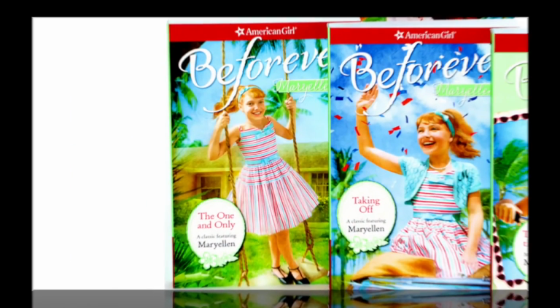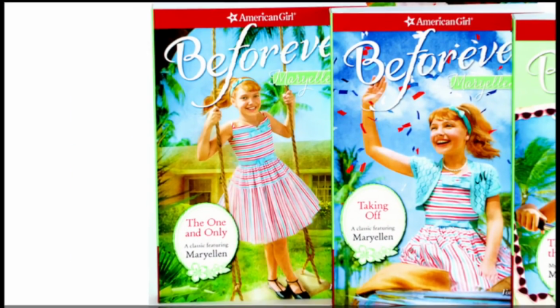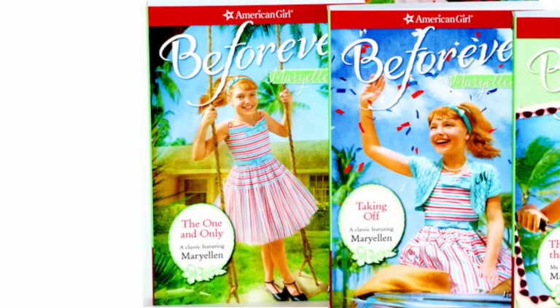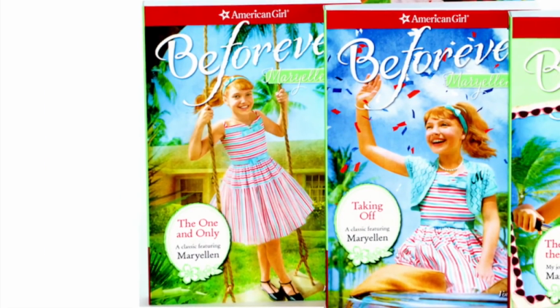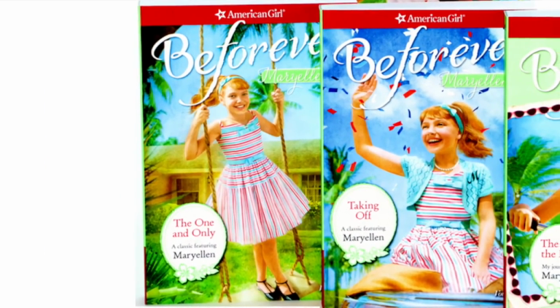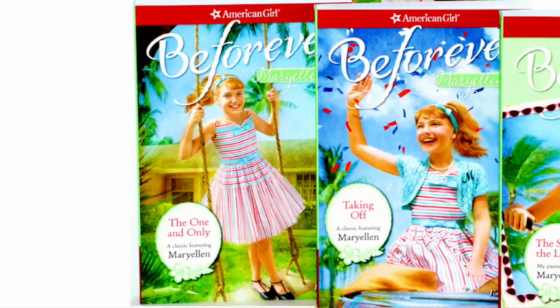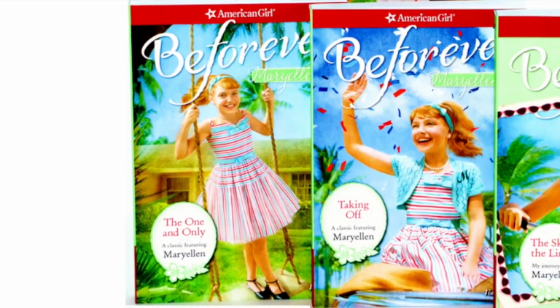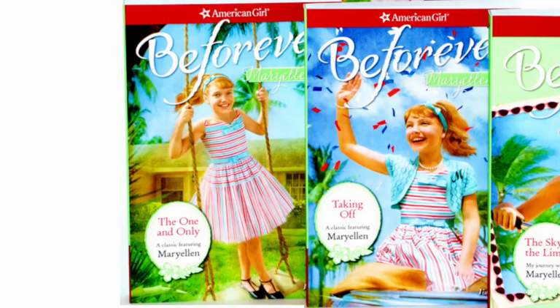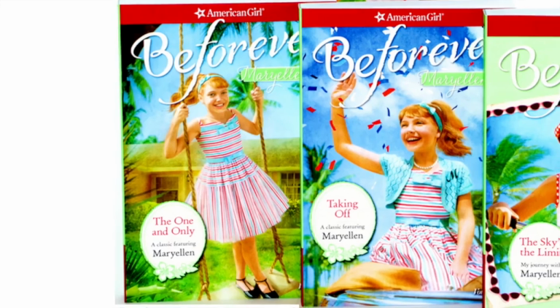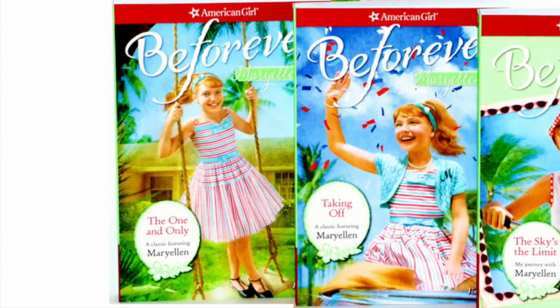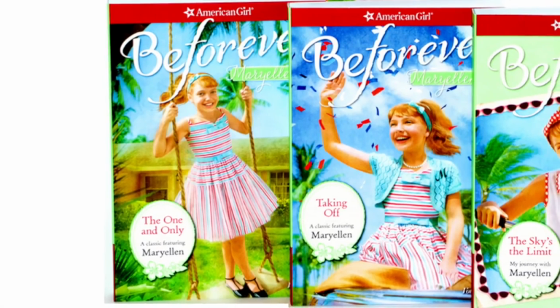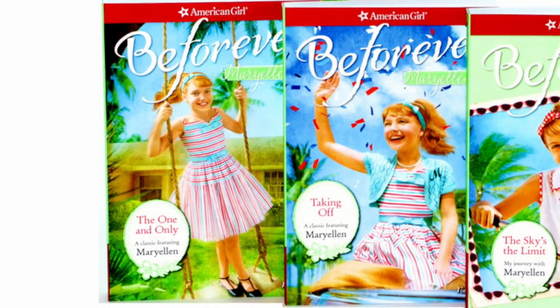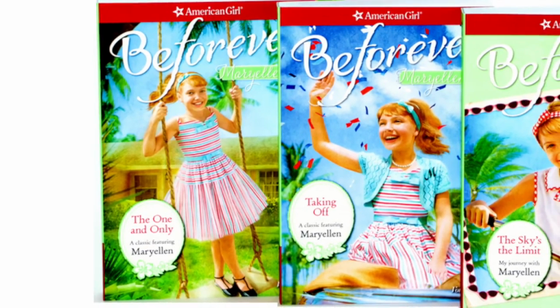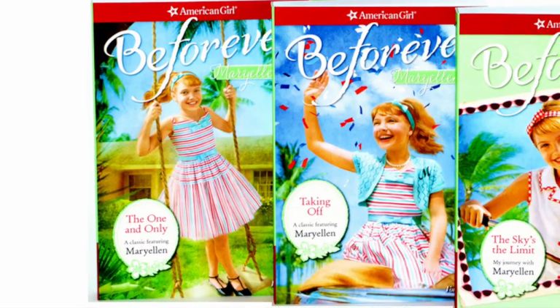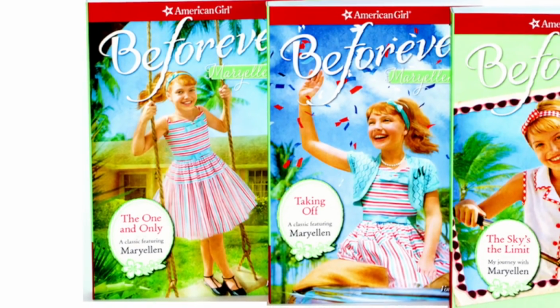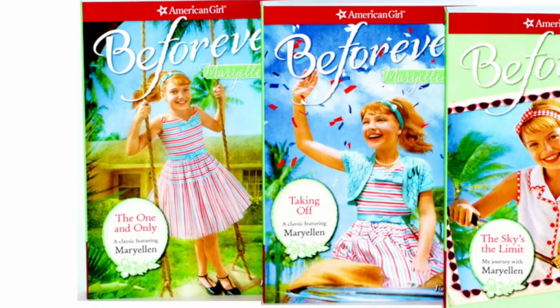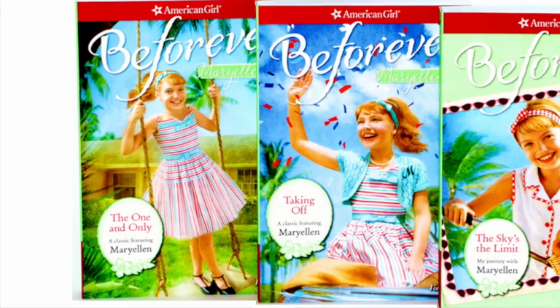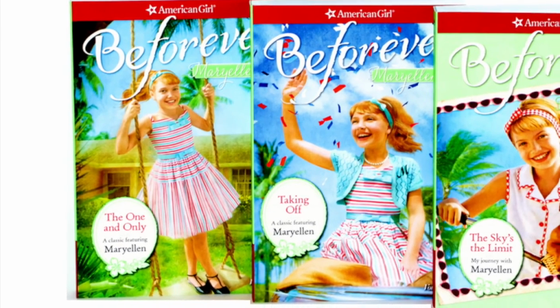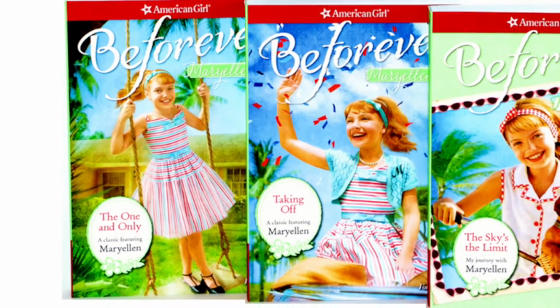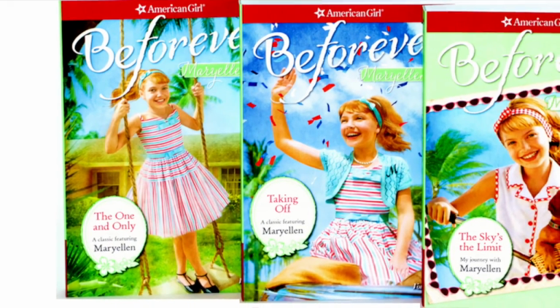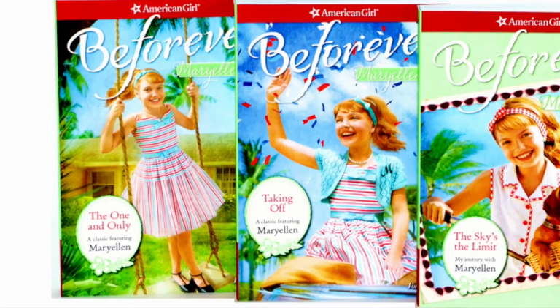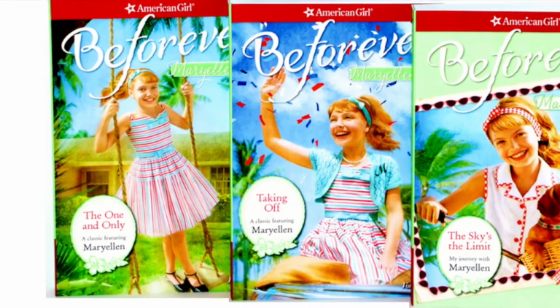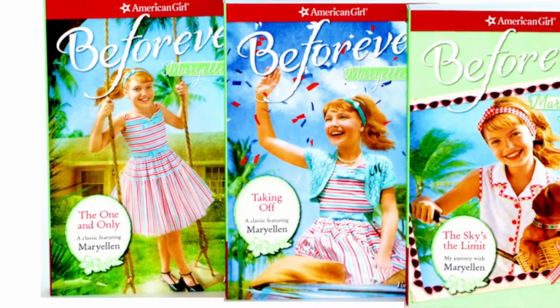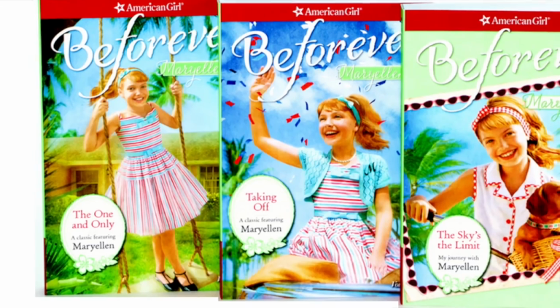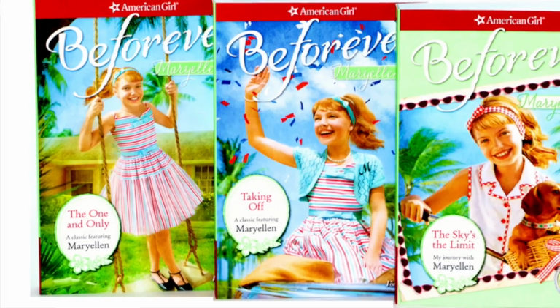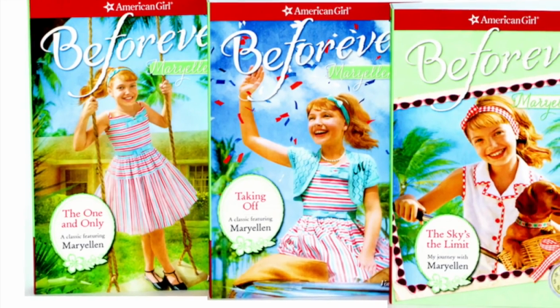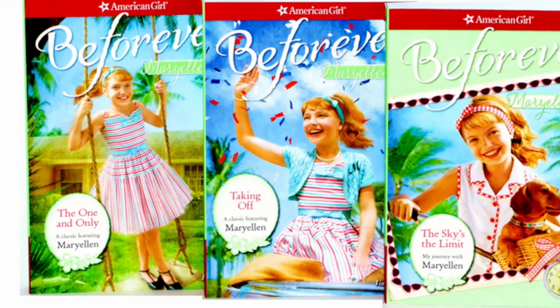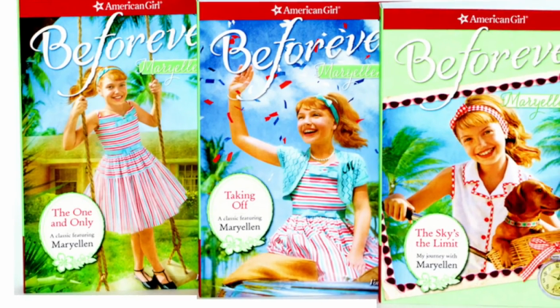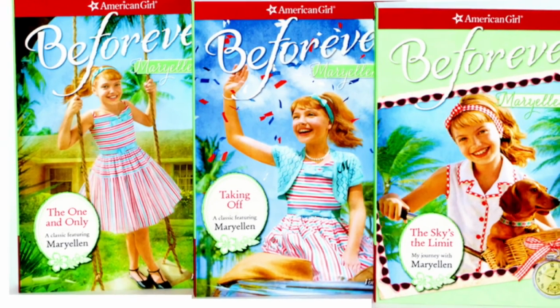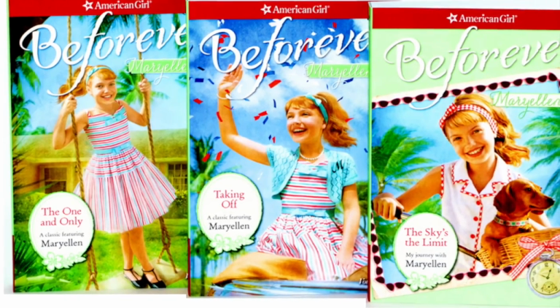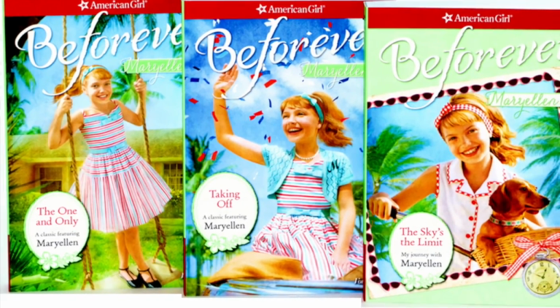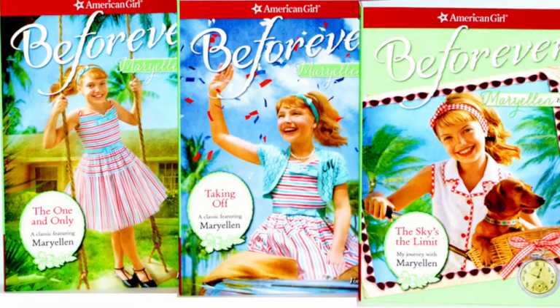The doll also comes with the first book in Mary Ellen's trilogy, called The One and Only. The other two books are Taking Off and The Sky's The Limit, which I look forward to reading.